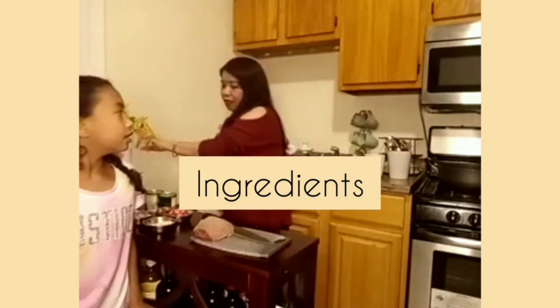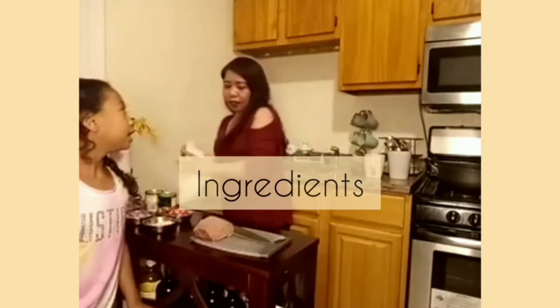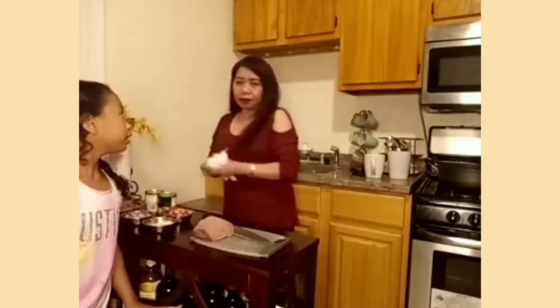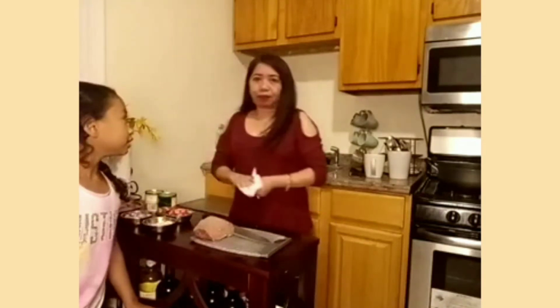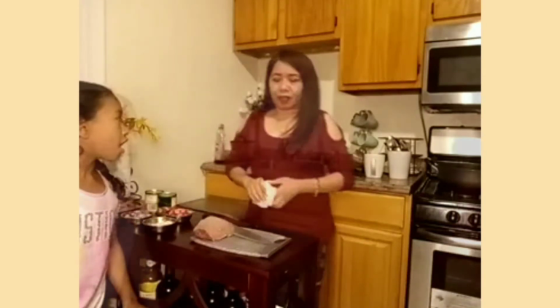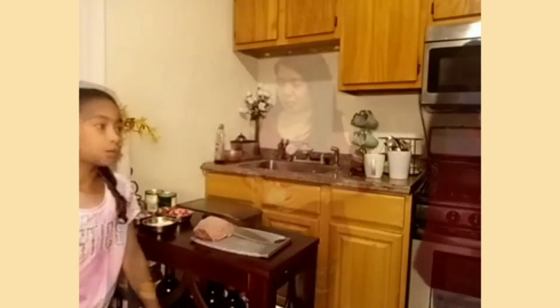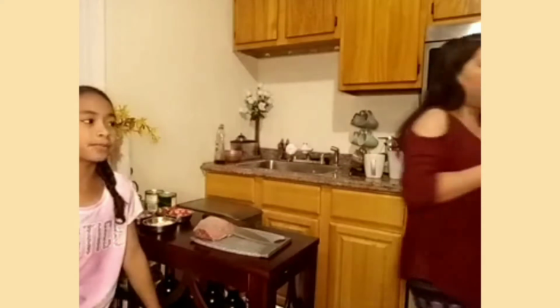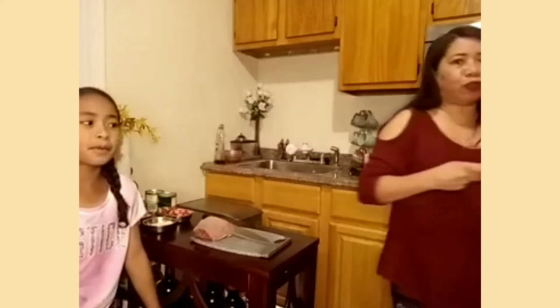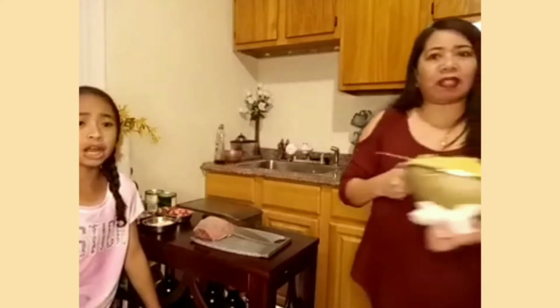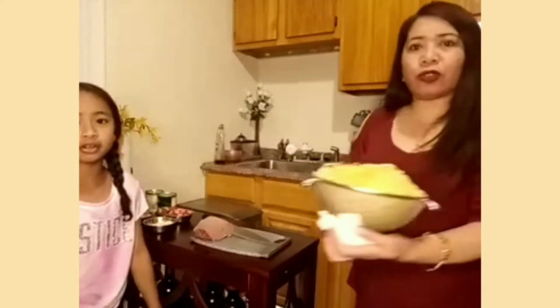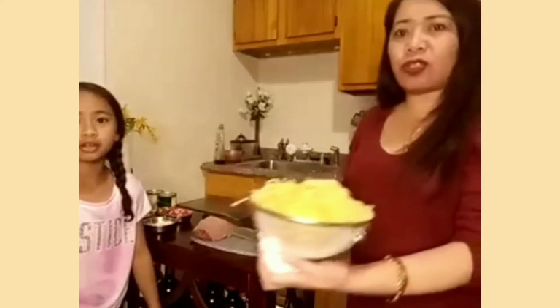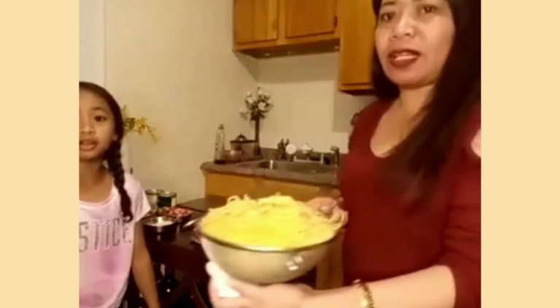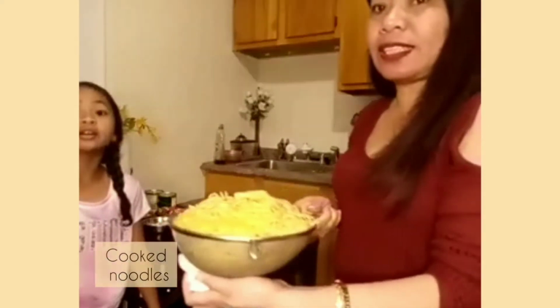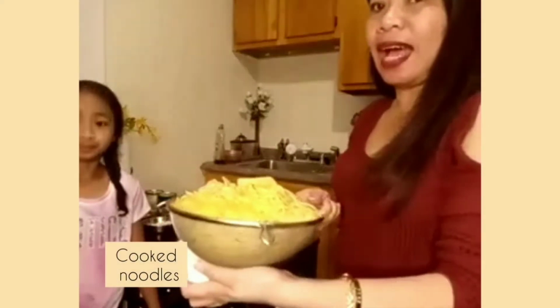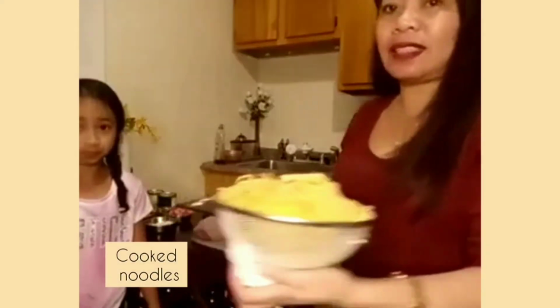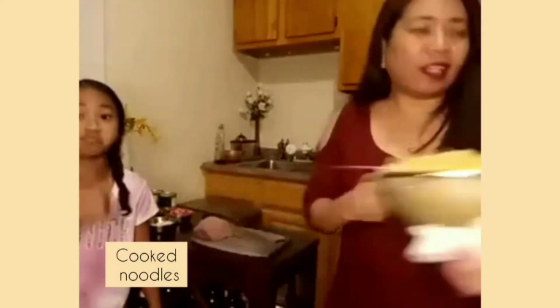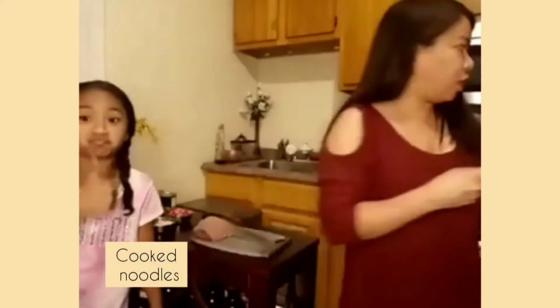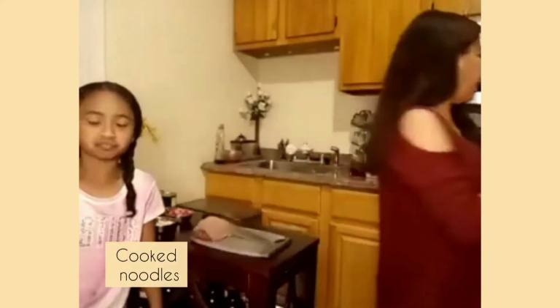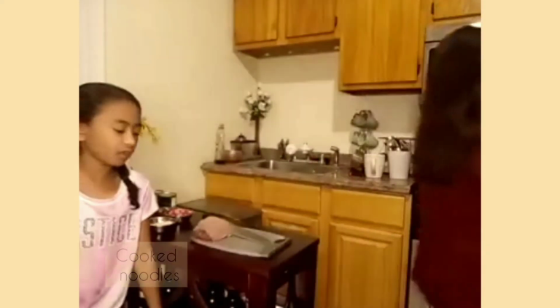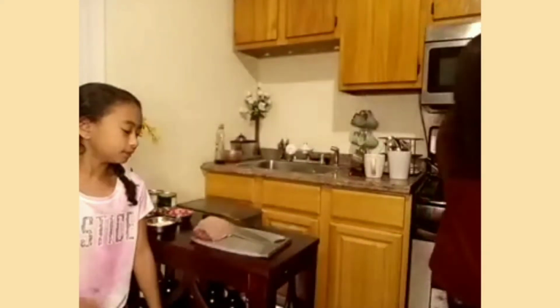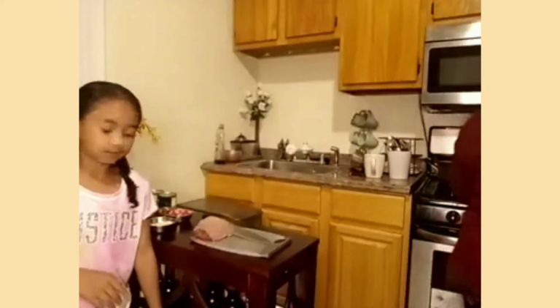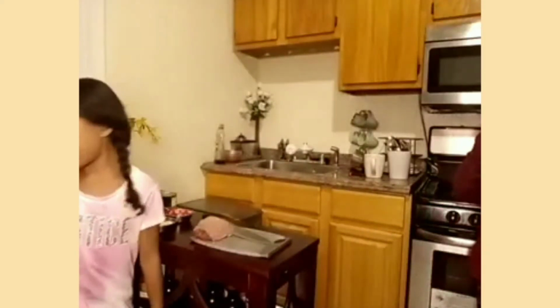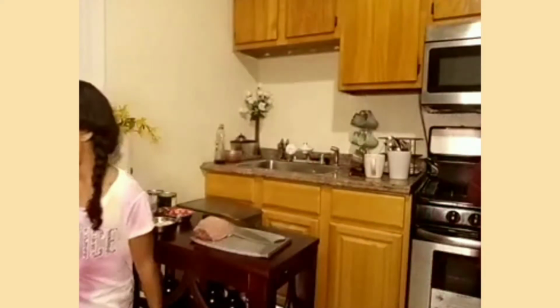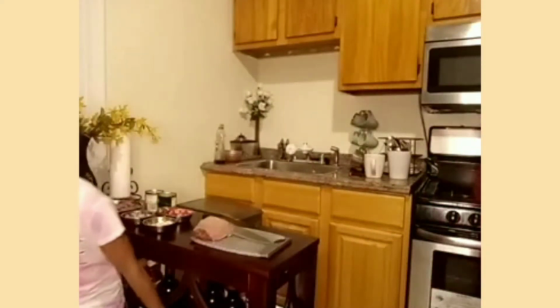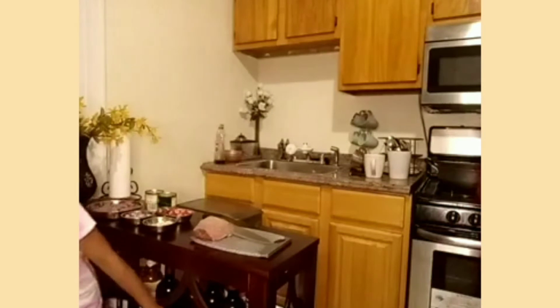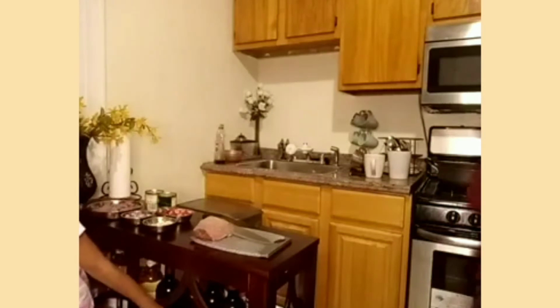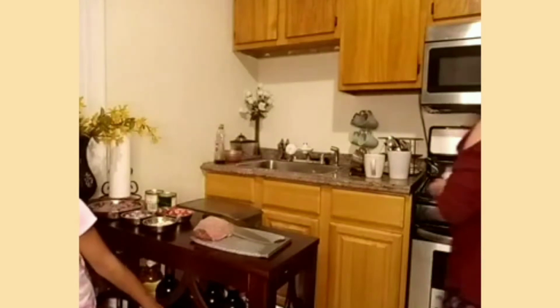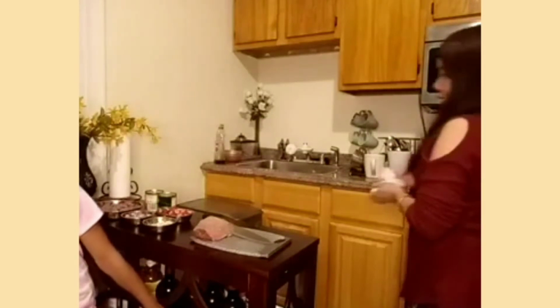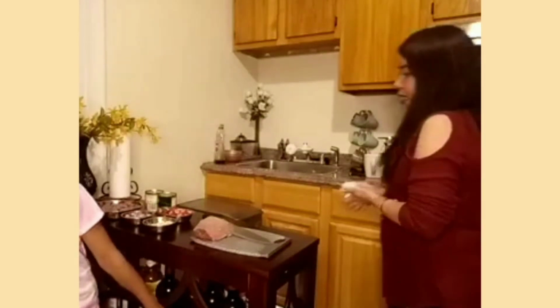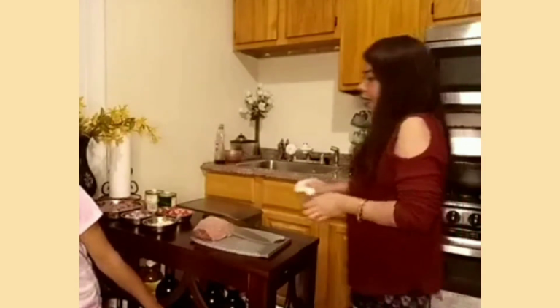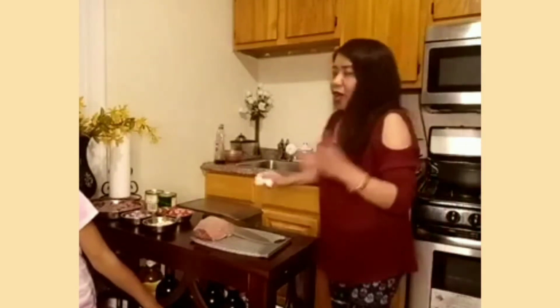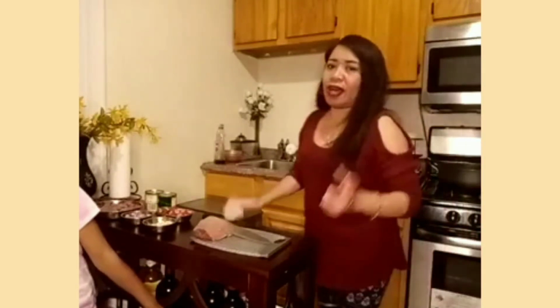The ingredients are... We made the noodles already, it's done. So we're going to do the sauce. Yeah.